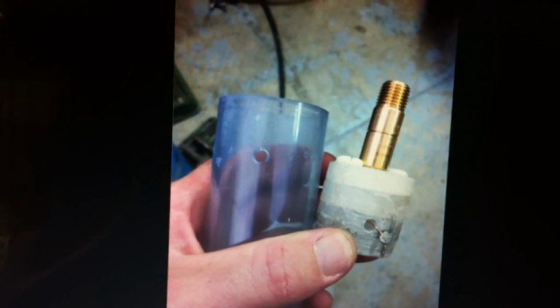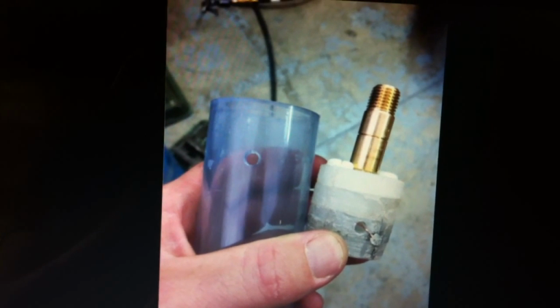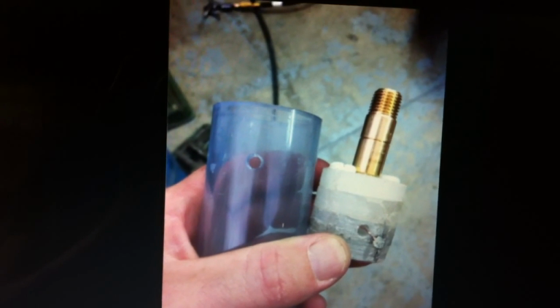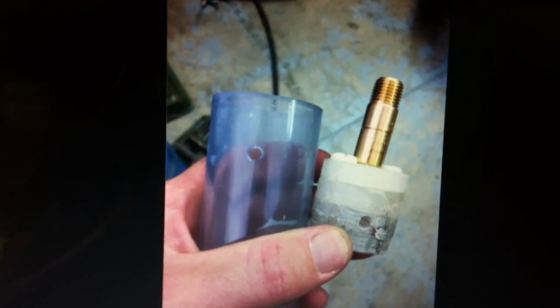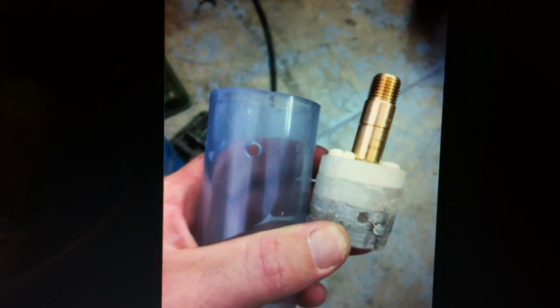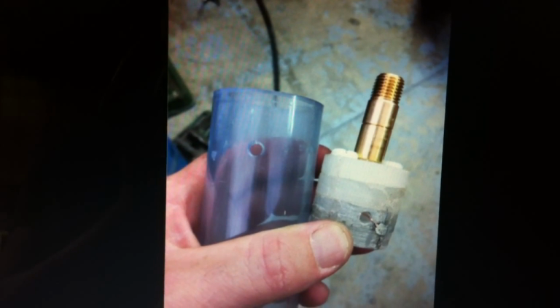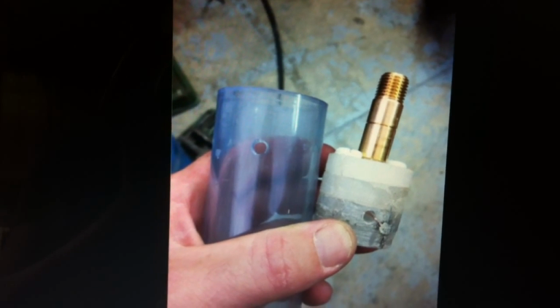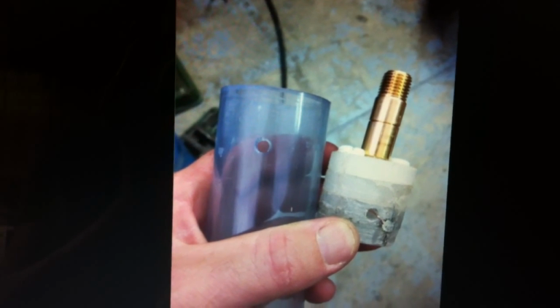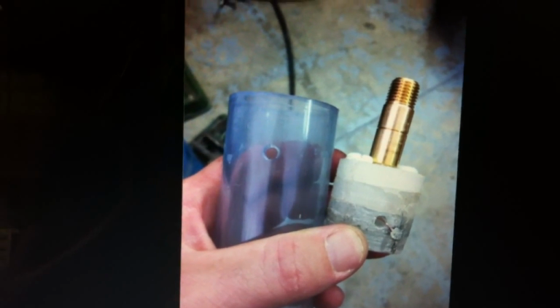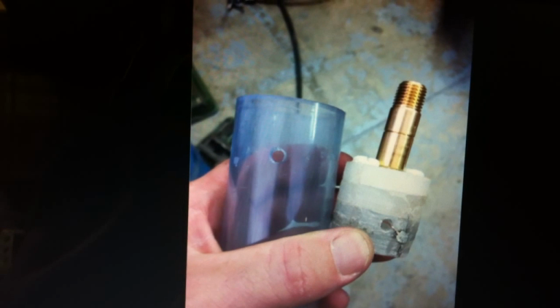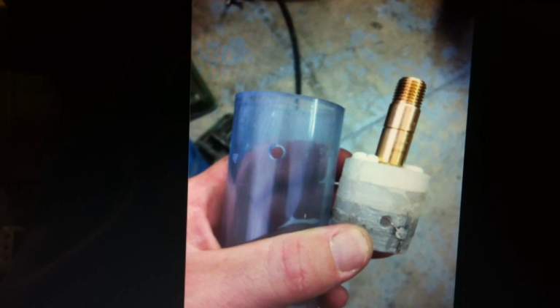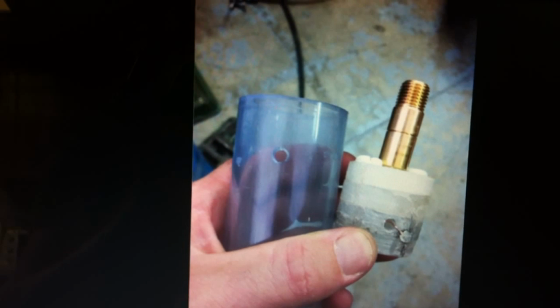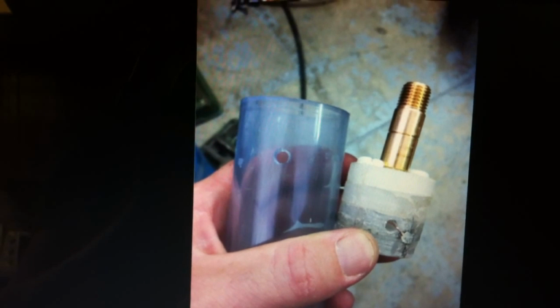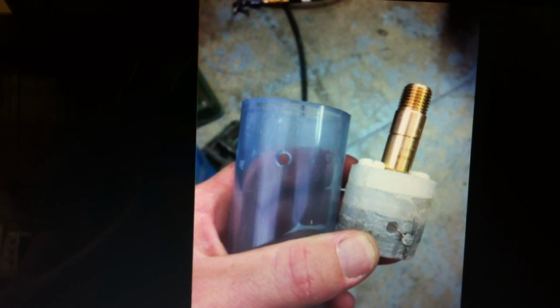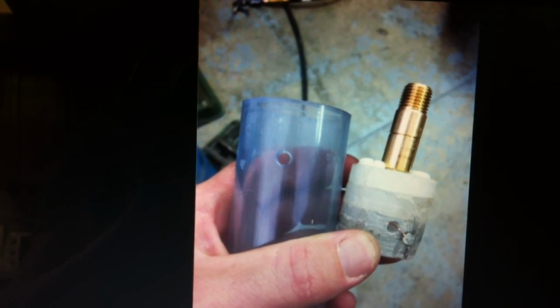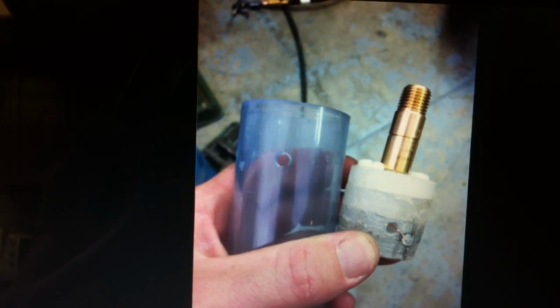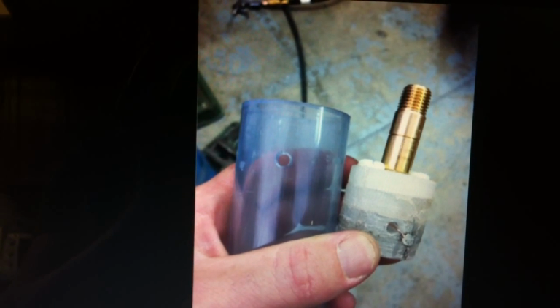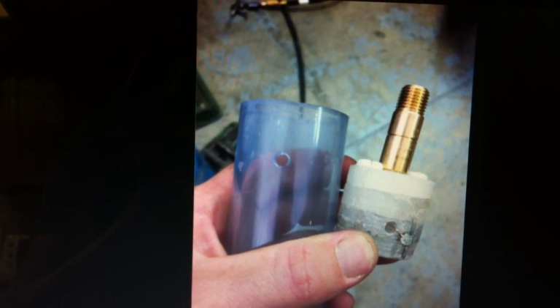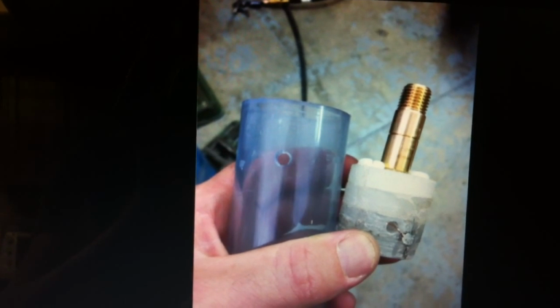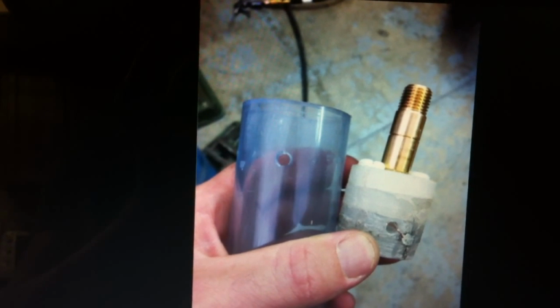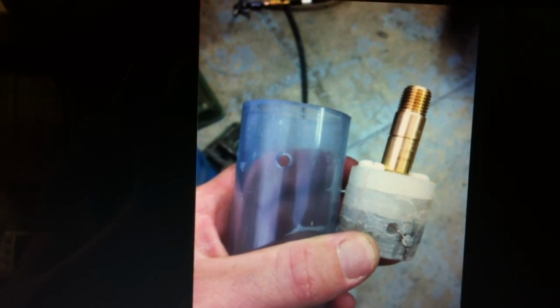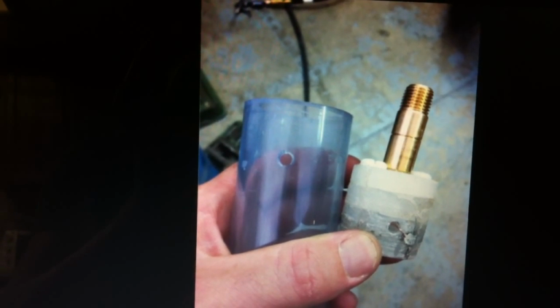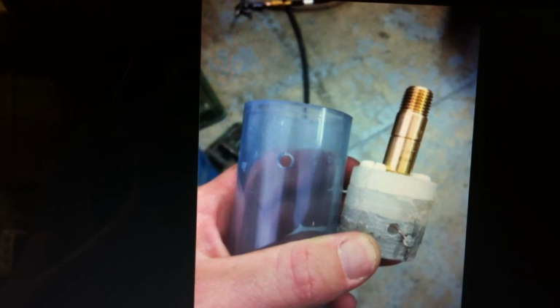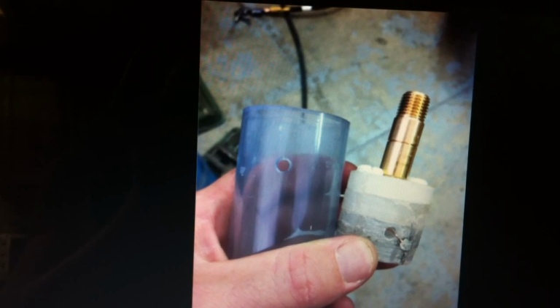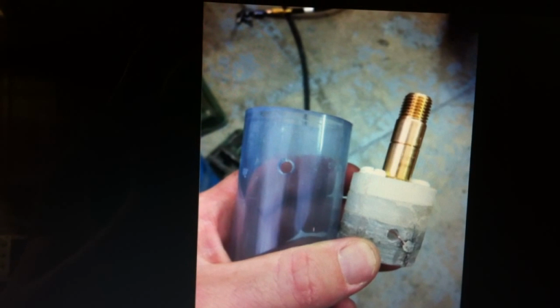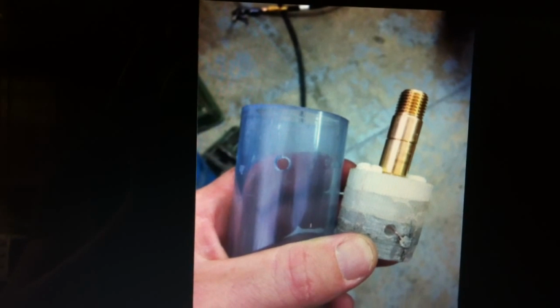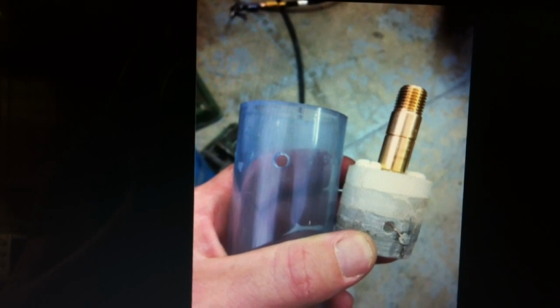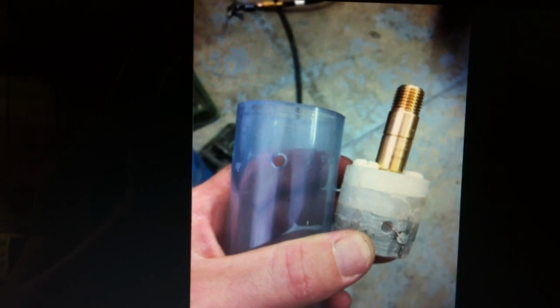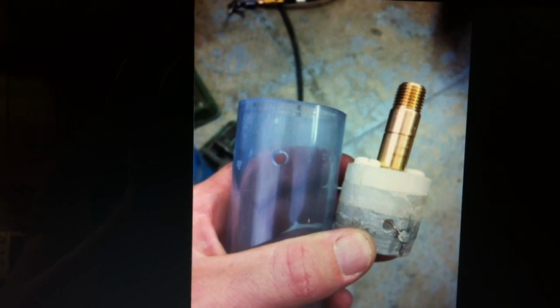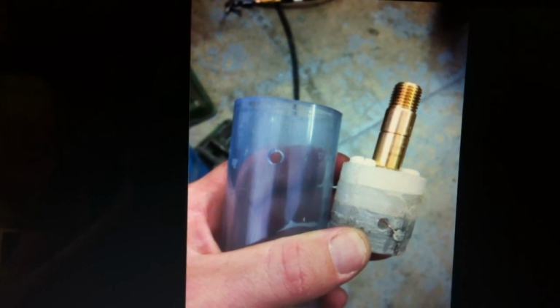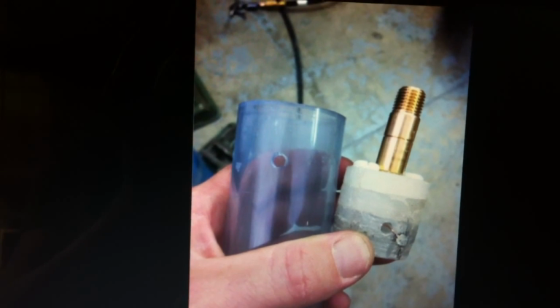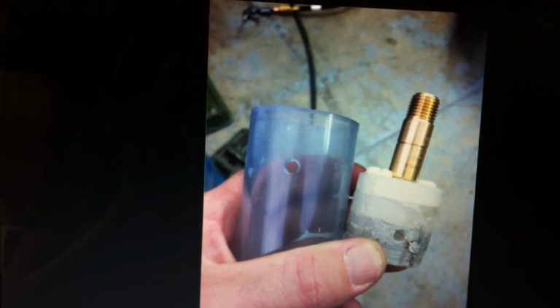Hey guys, just got an update for you. I spent most of the day today assembling the spiral design hydrogen gas gun, so I was going to walk you through the assembly process.